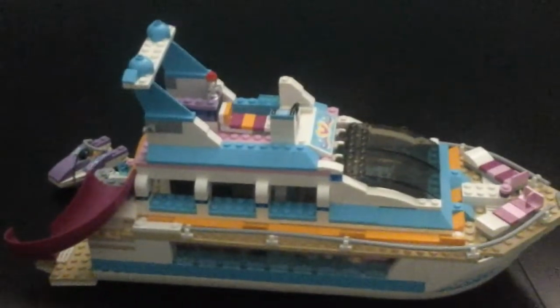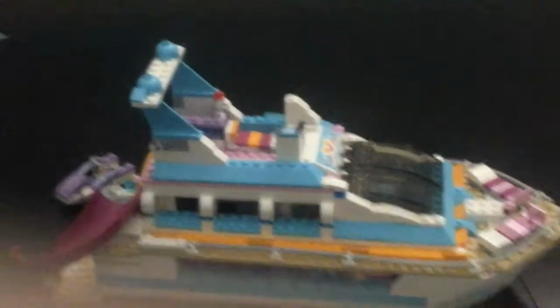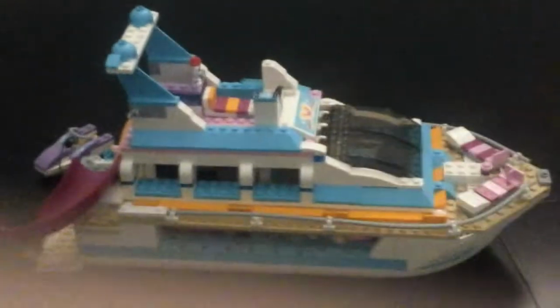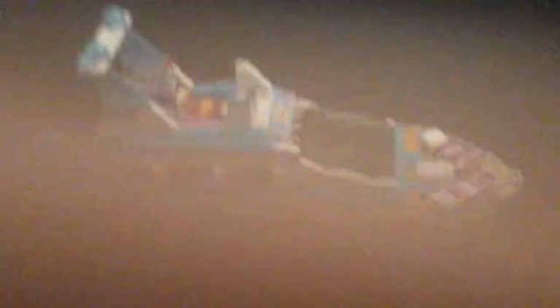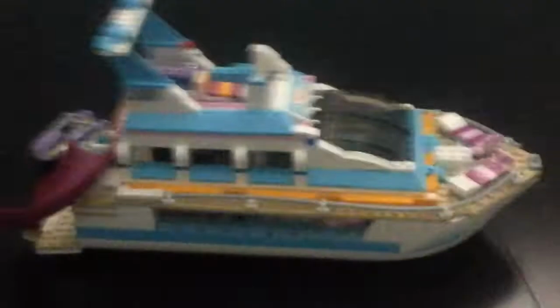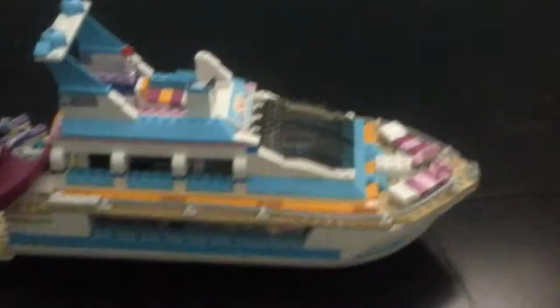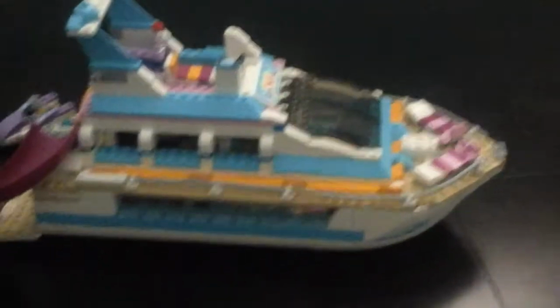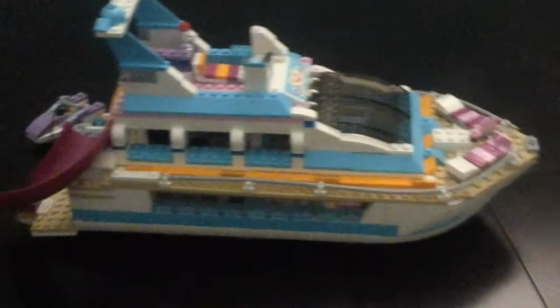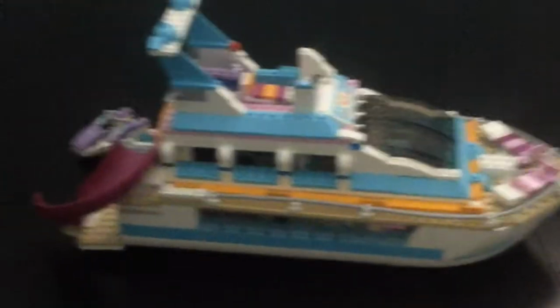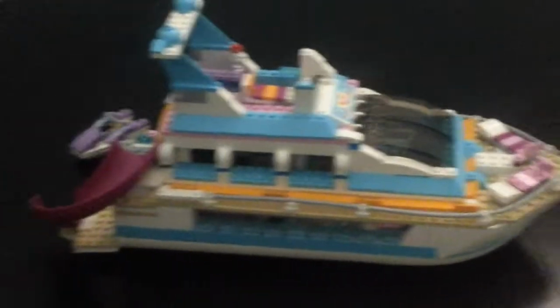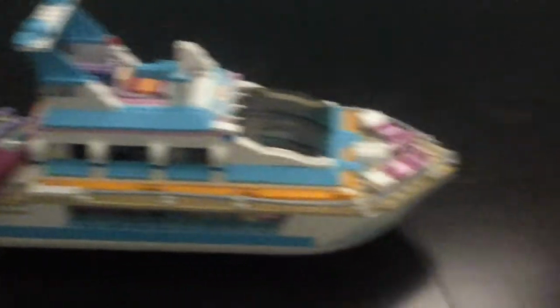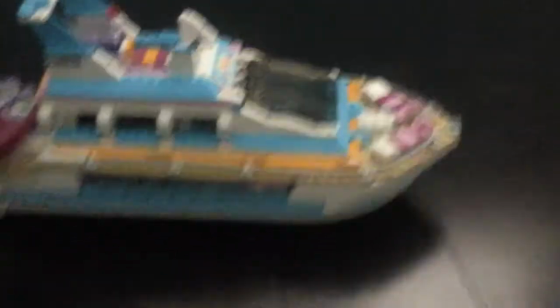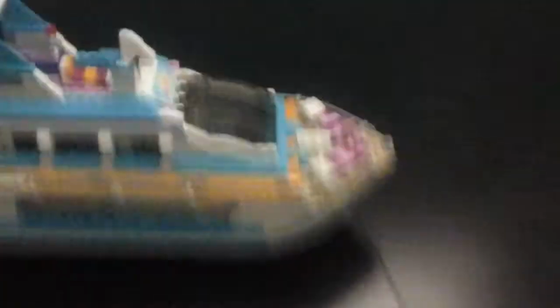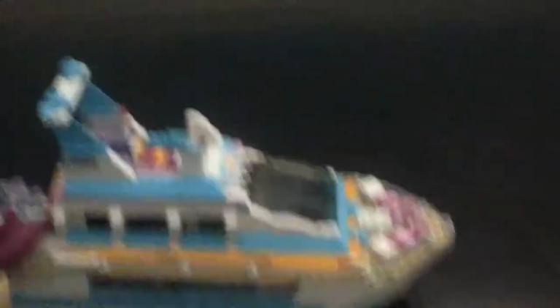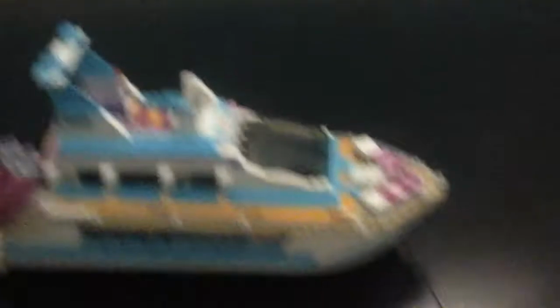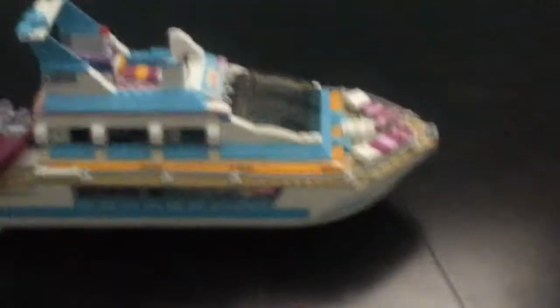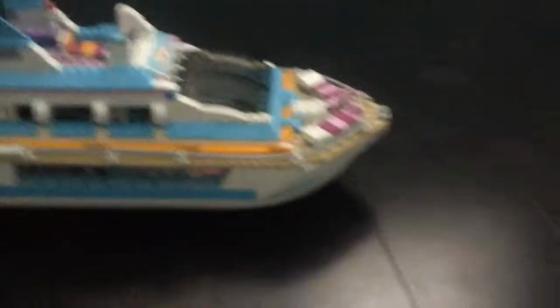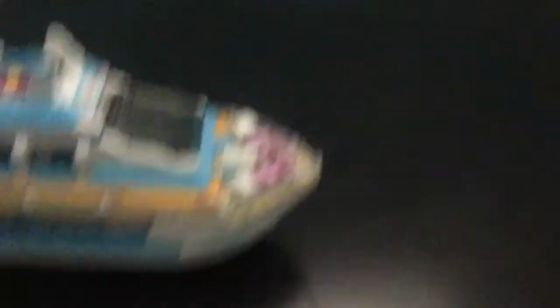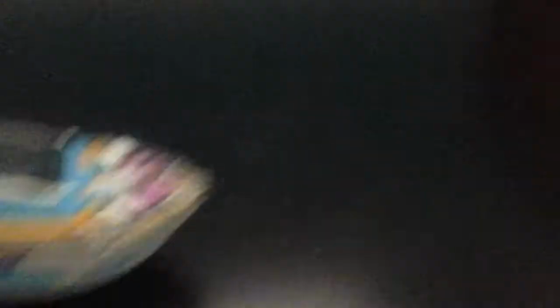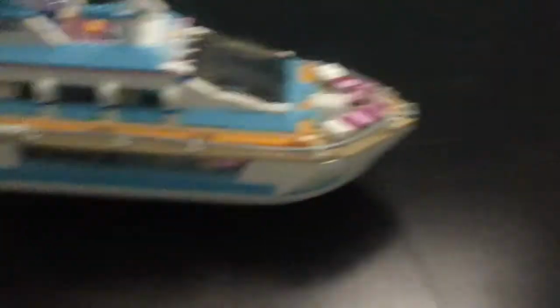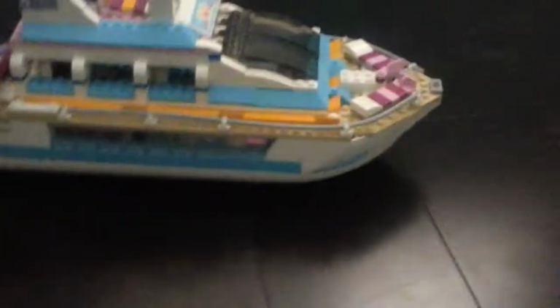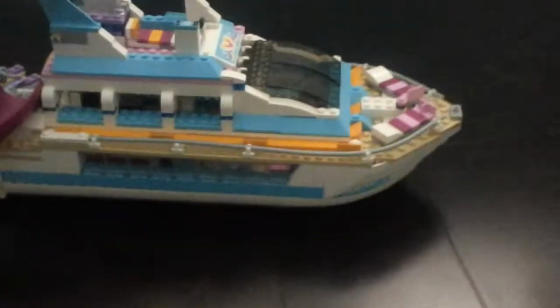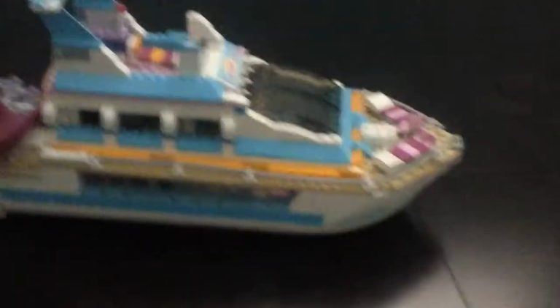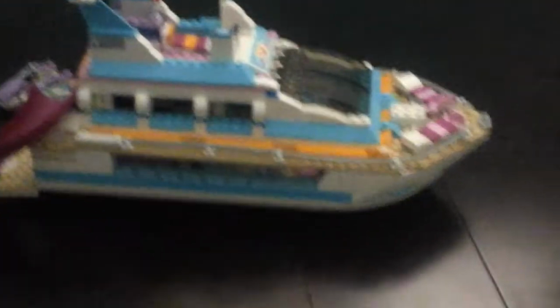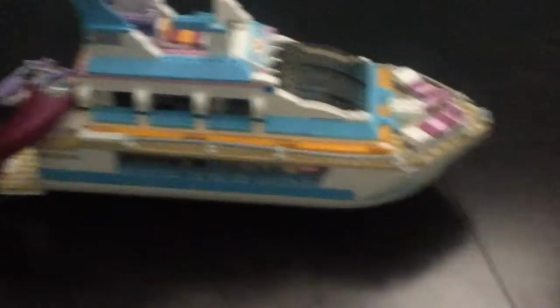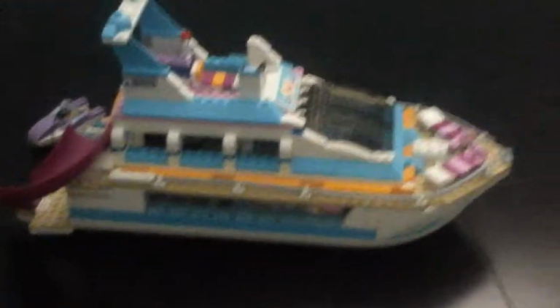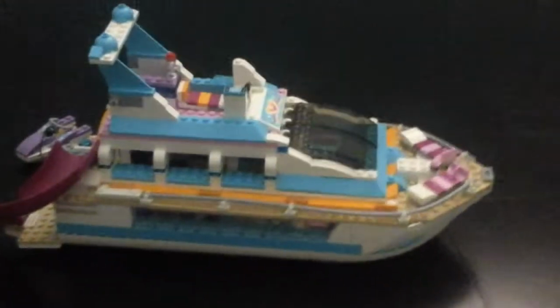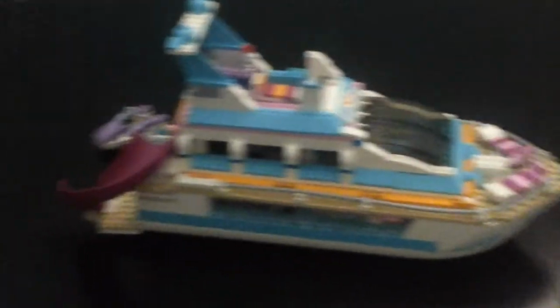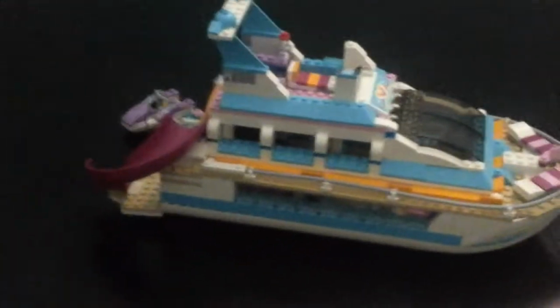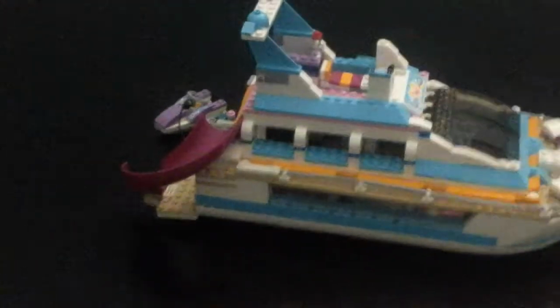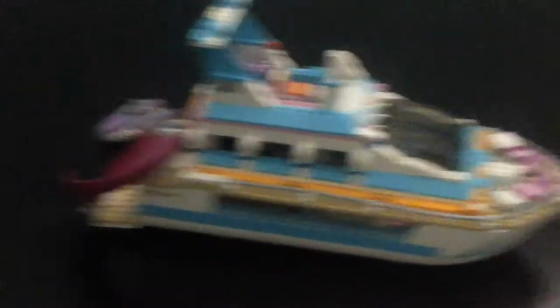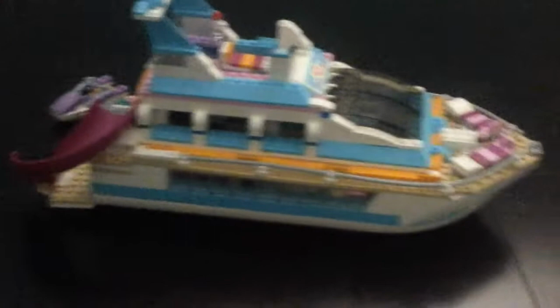Hello guys, PikachuGaming here, and today I will be doing some Lego reviews. Sorry about the screaming in the background — they're still playing Disney Infinity.